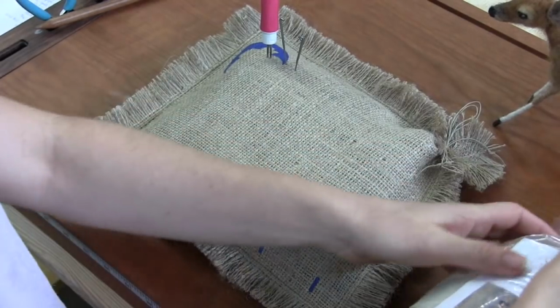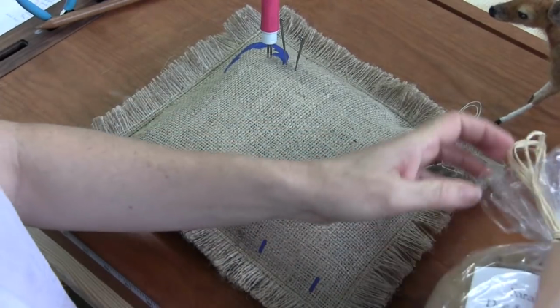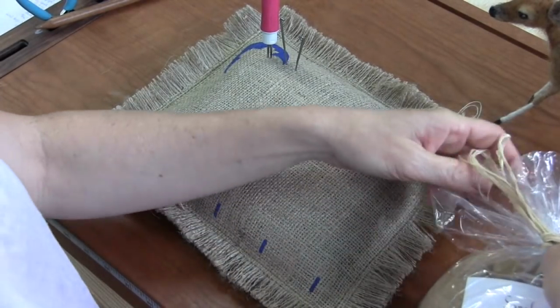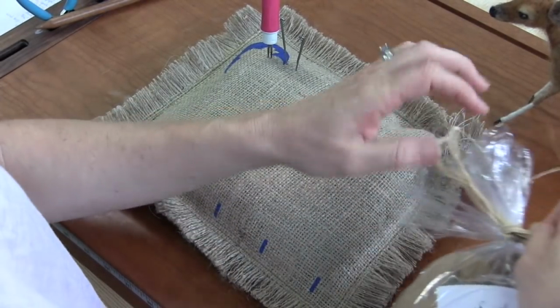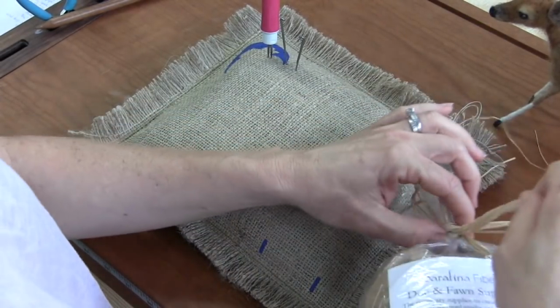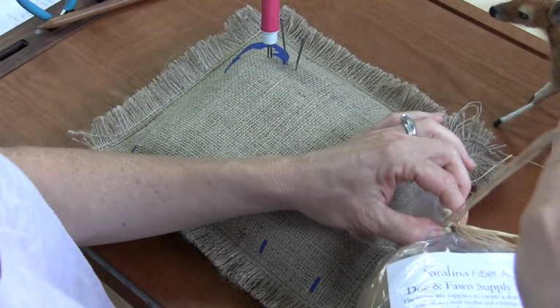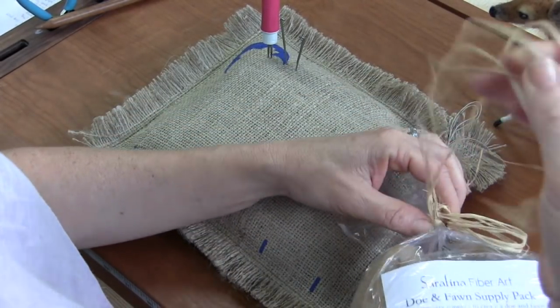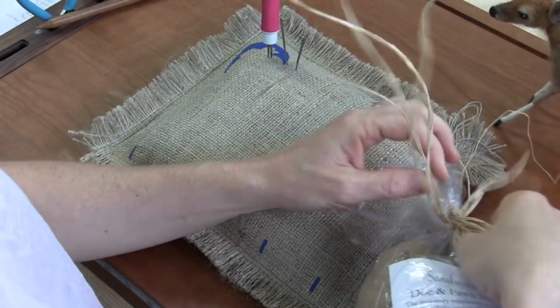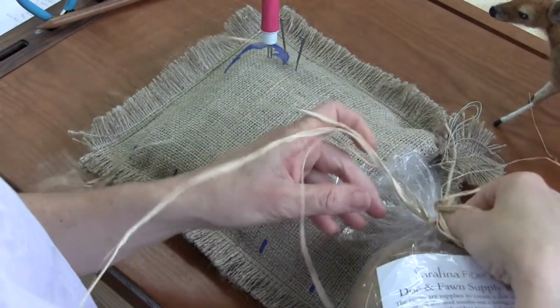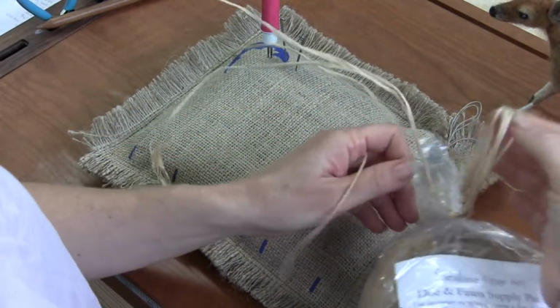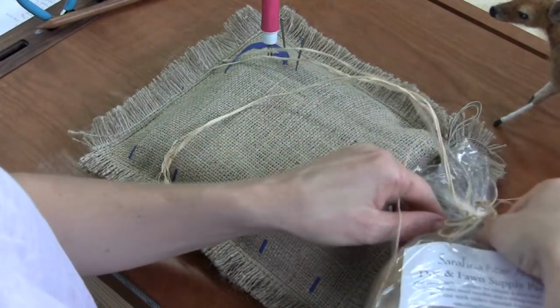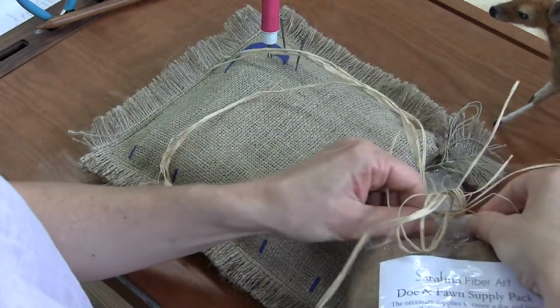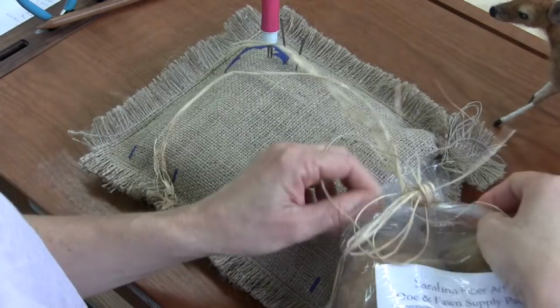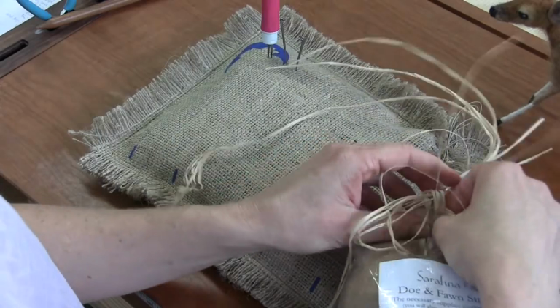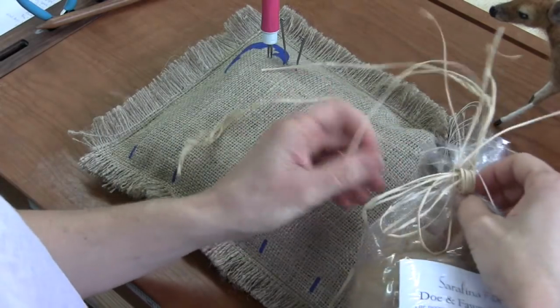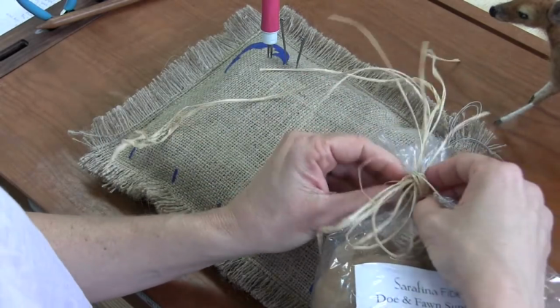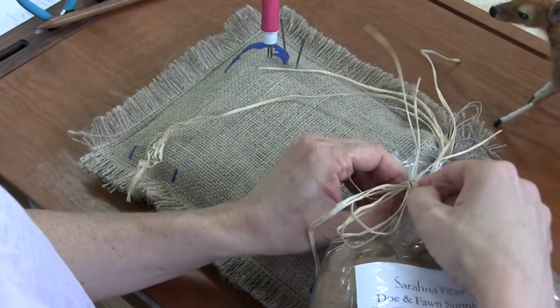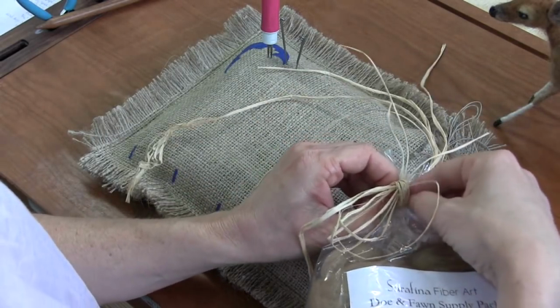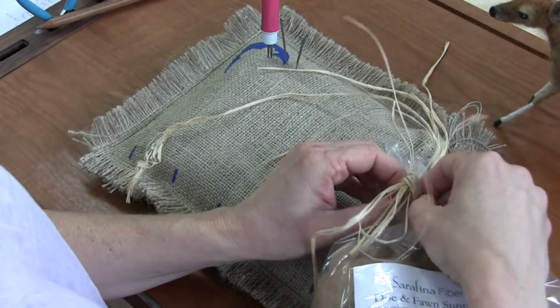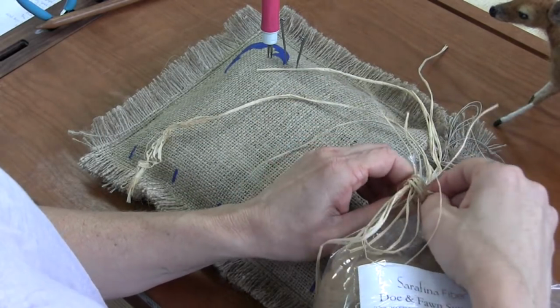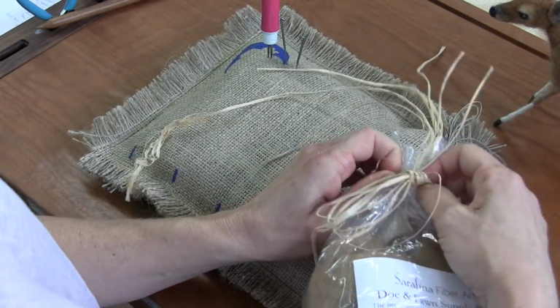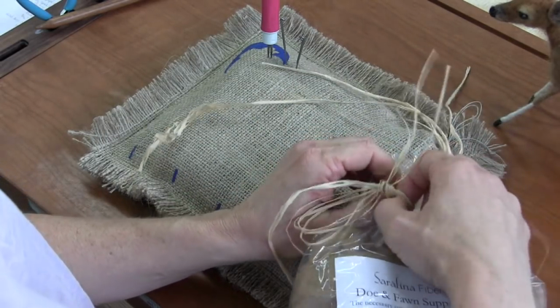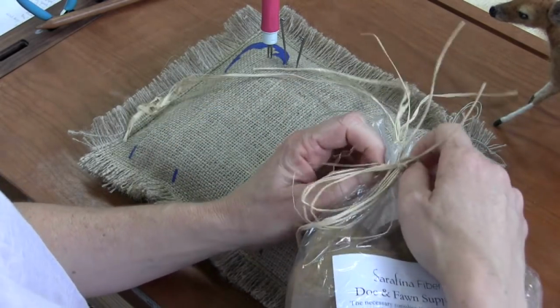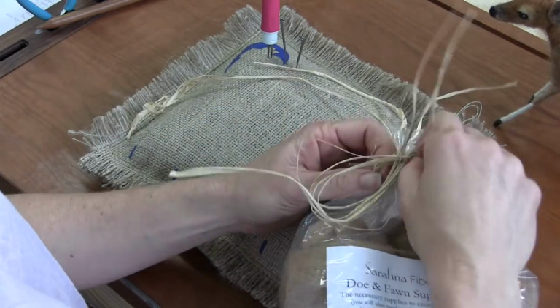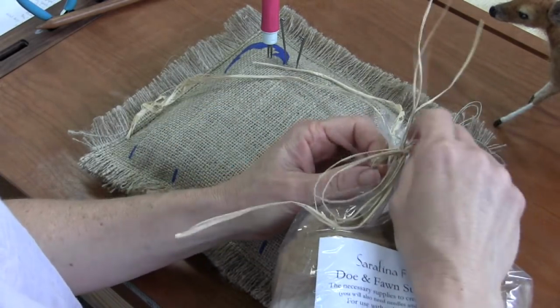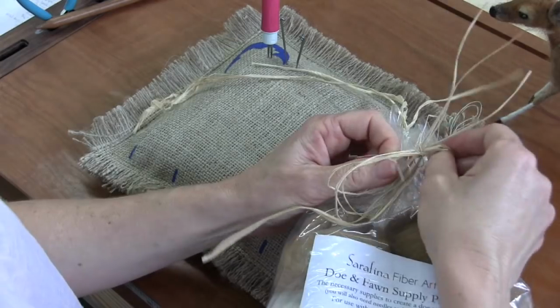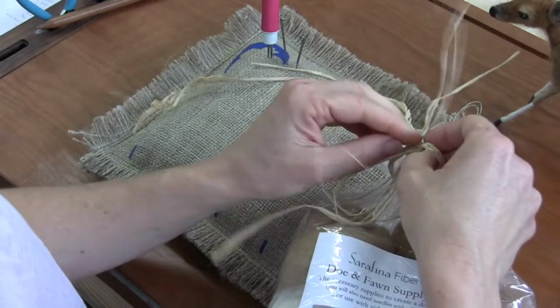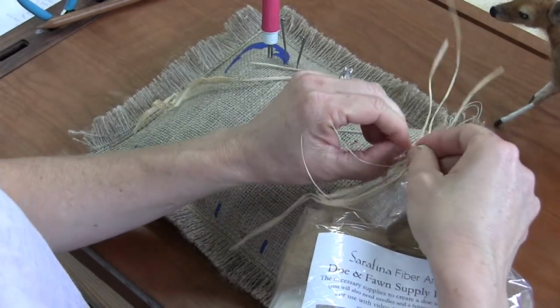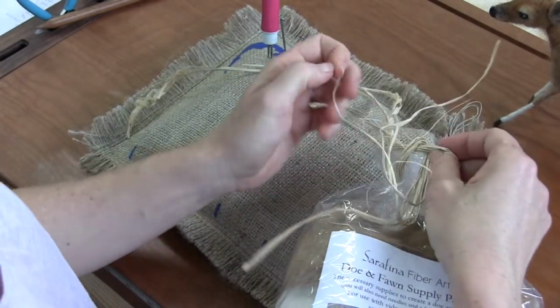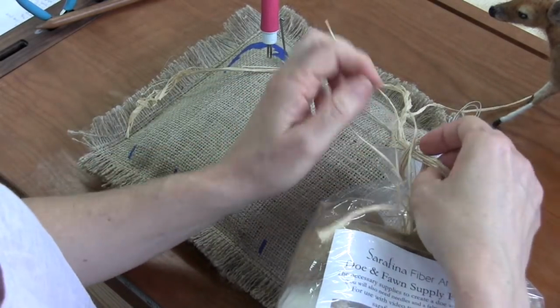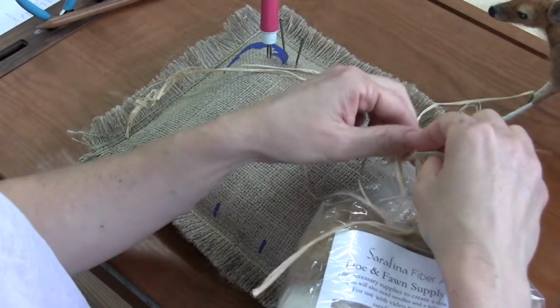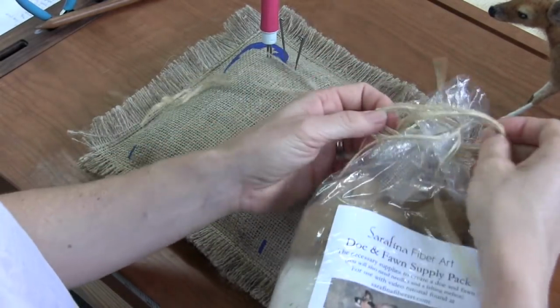We're going to start with the deer, the mama, because it's the same techniques on the fawn, but actually making it smaller is a little trickier. So we'll get the practice in on the deer.